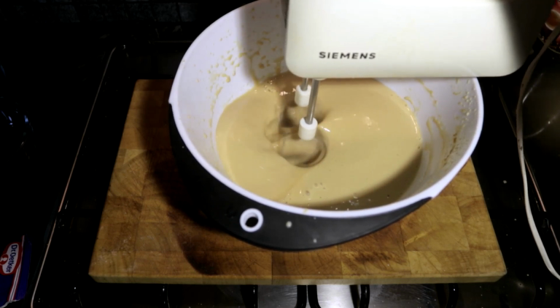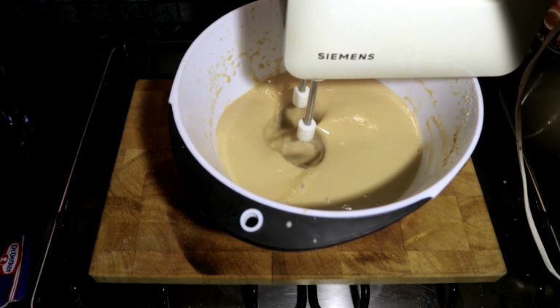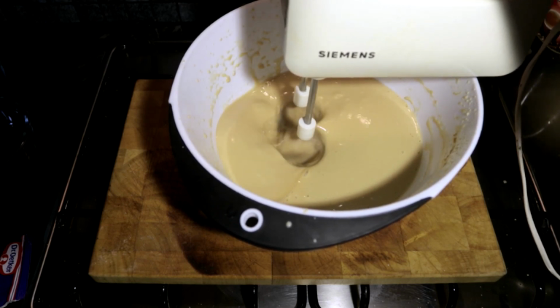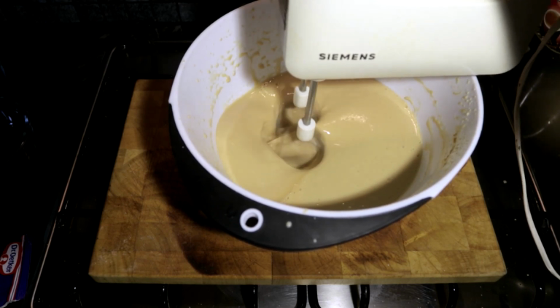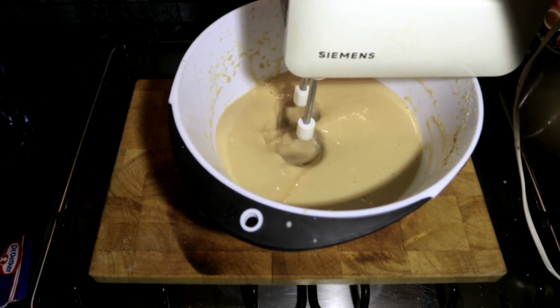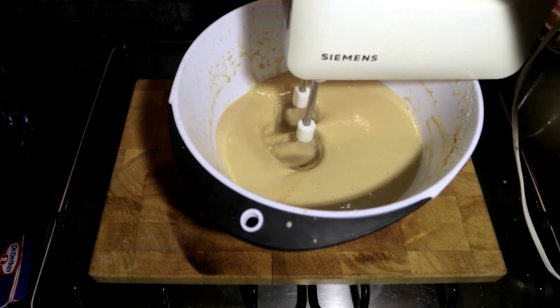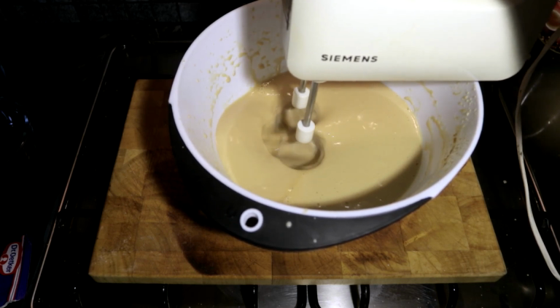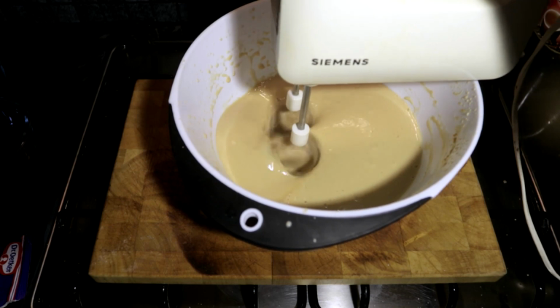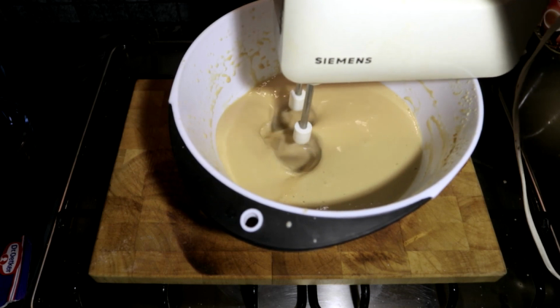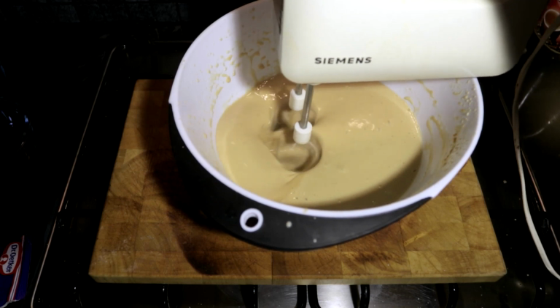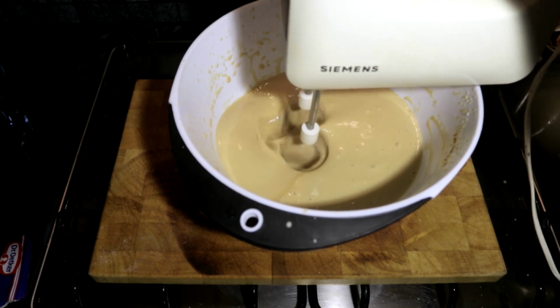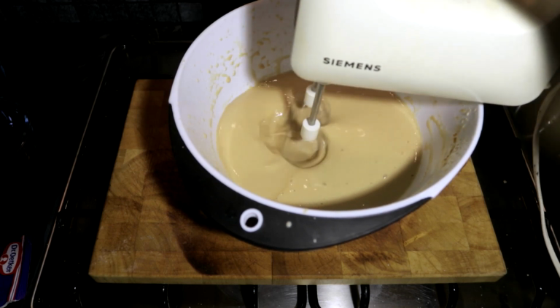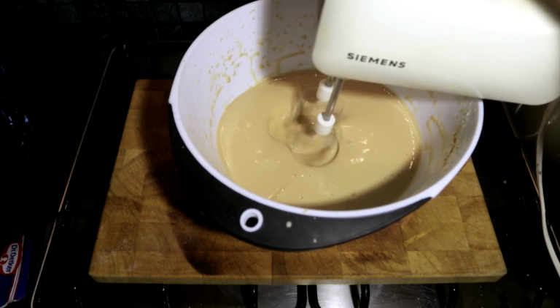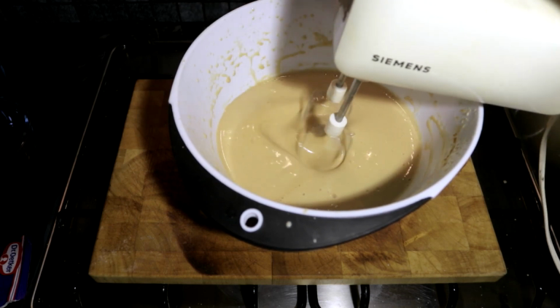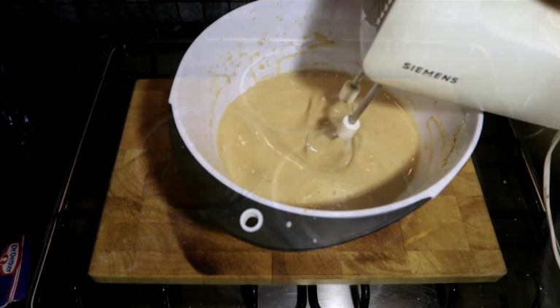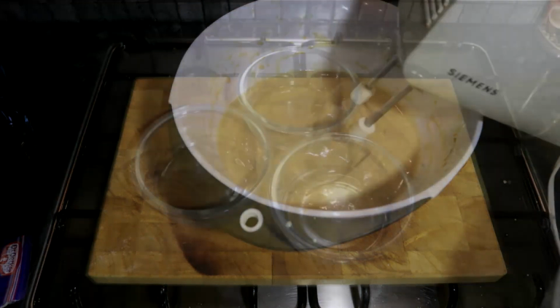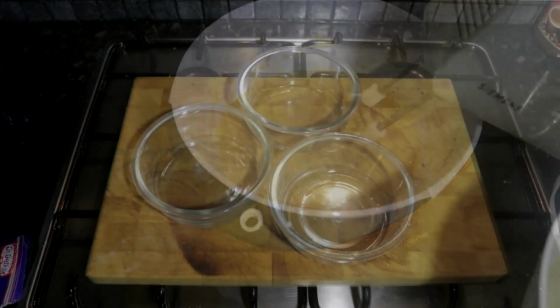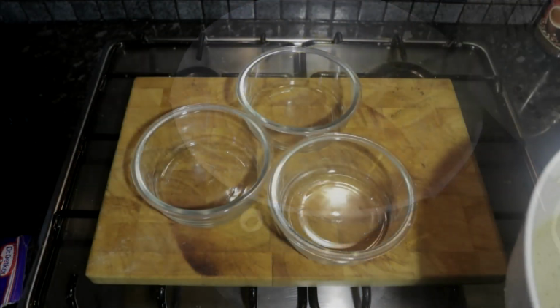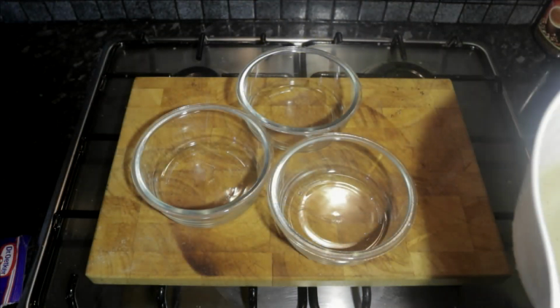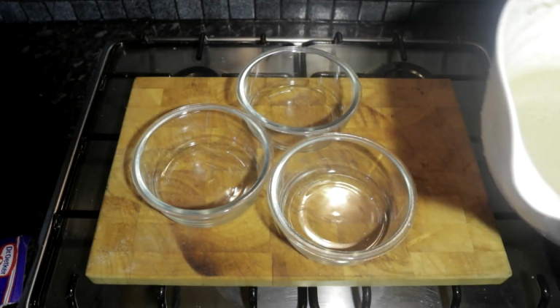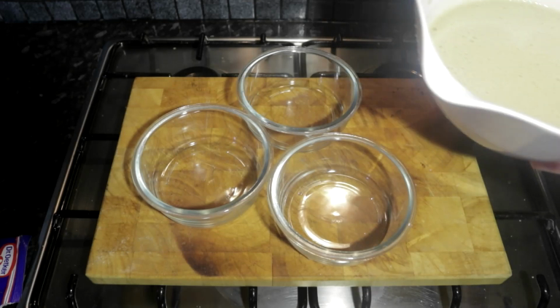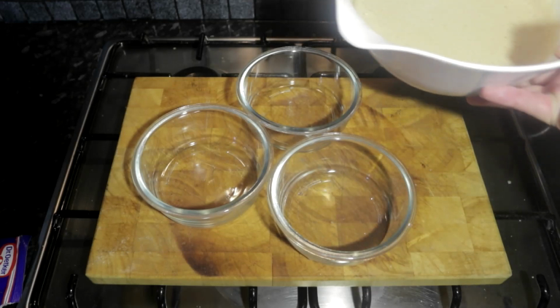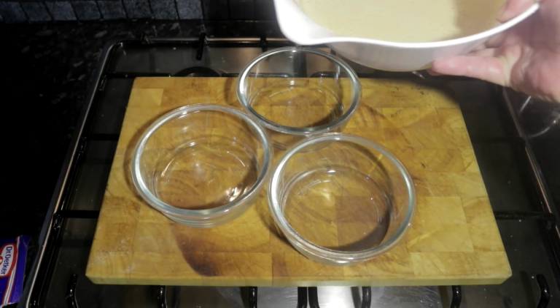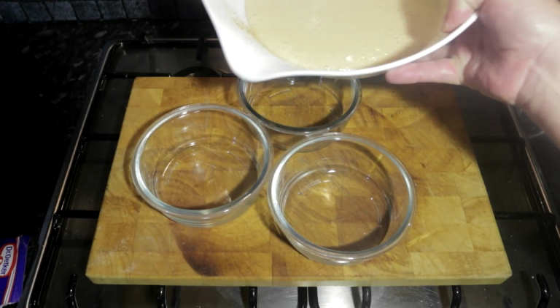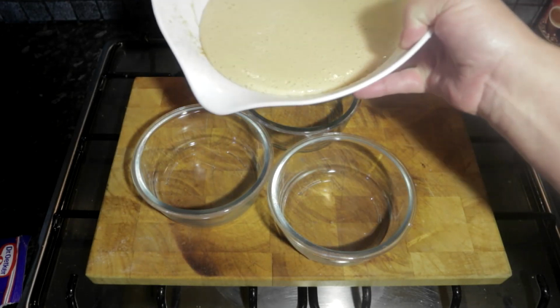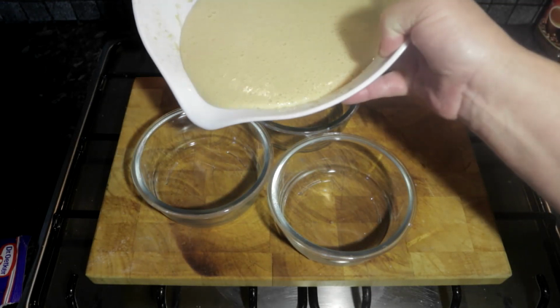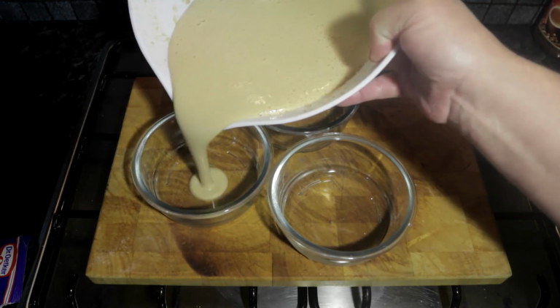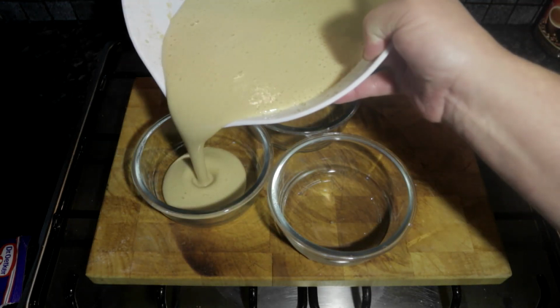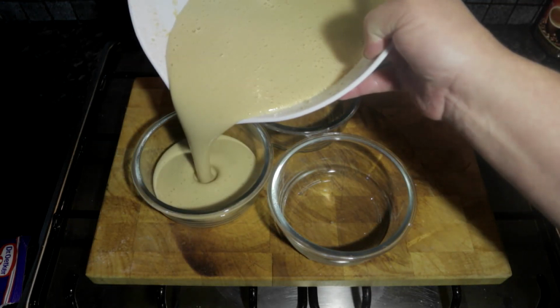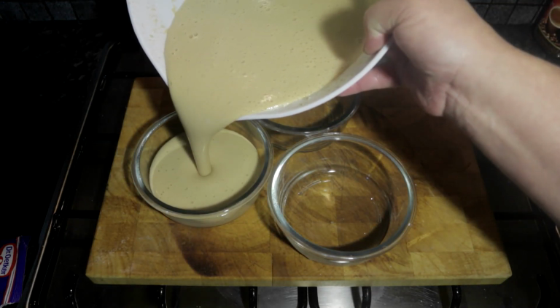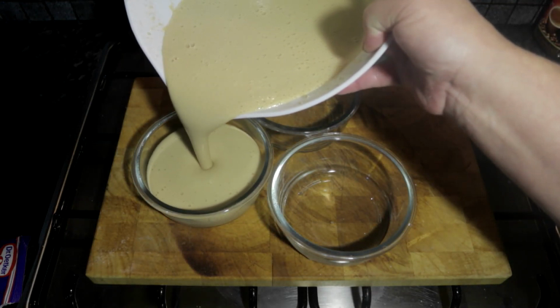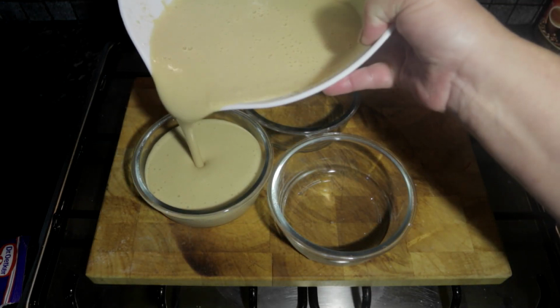And now you can see that it is ready to be served. We are going to get some bowls to serve it in, and you can serve it.